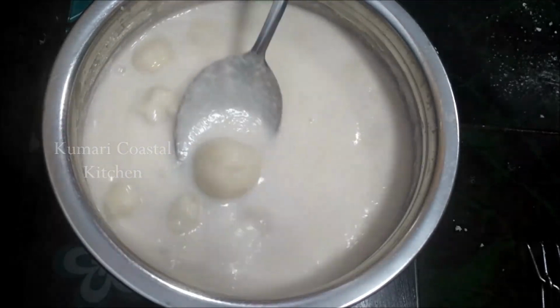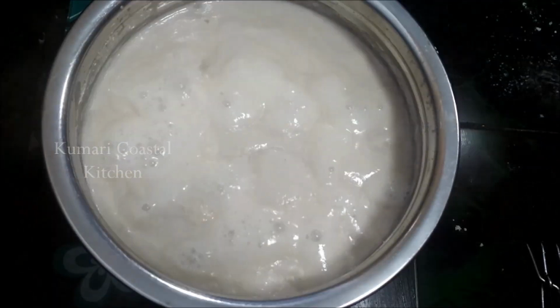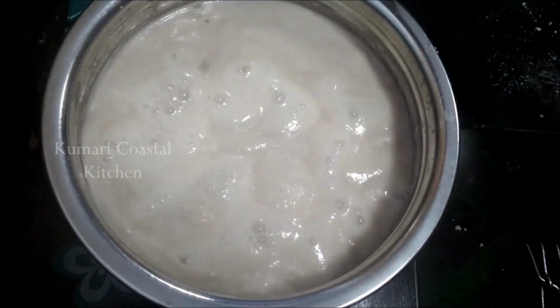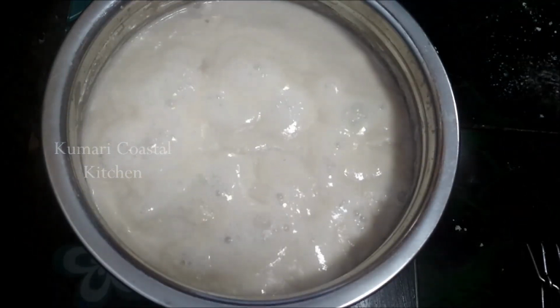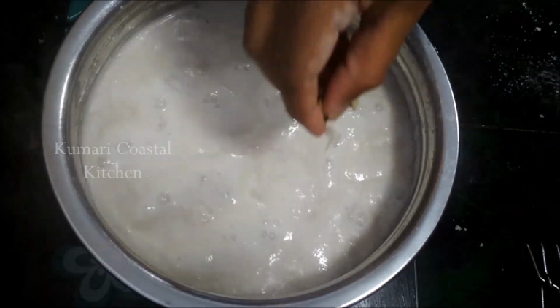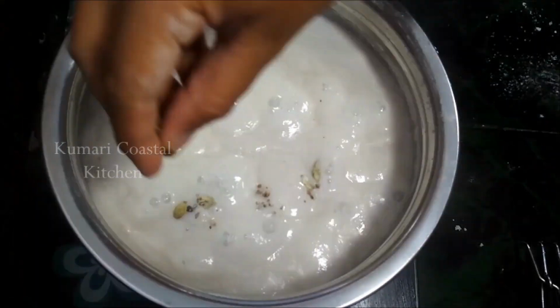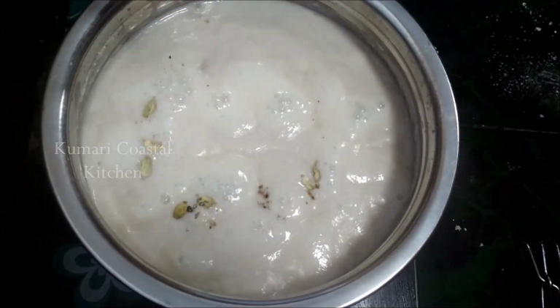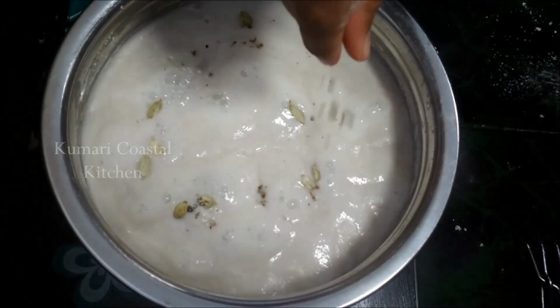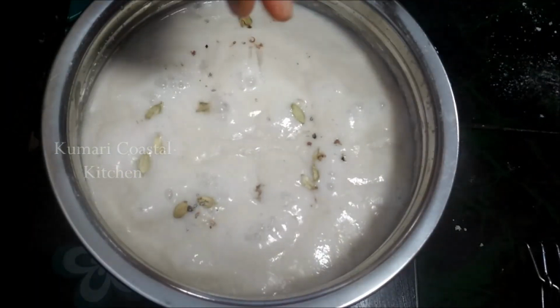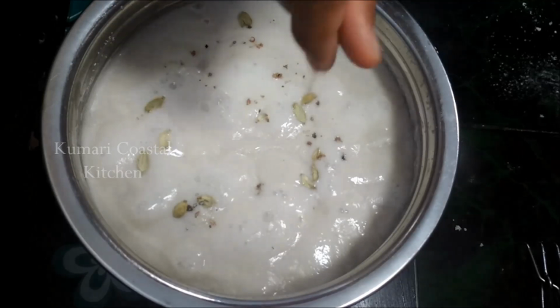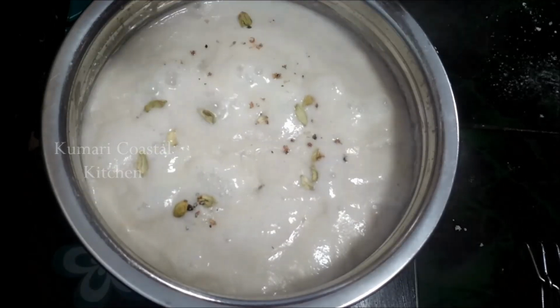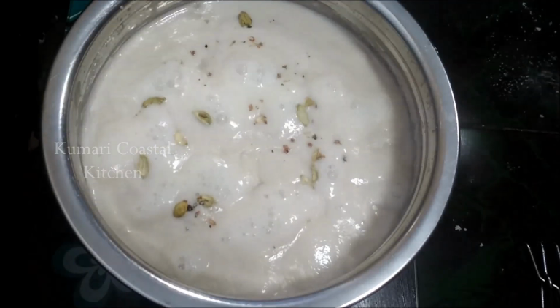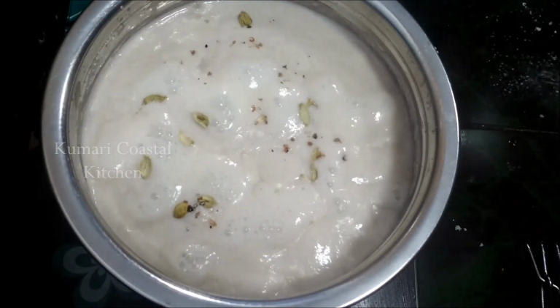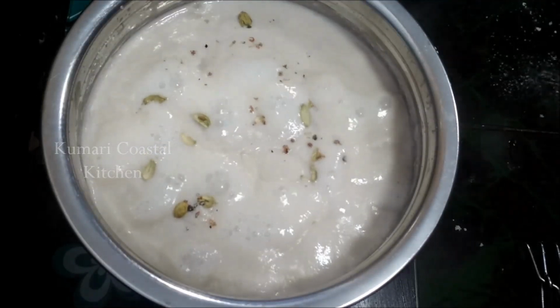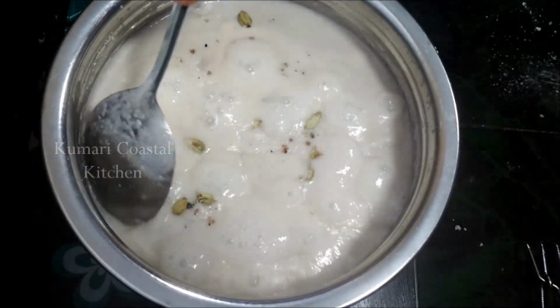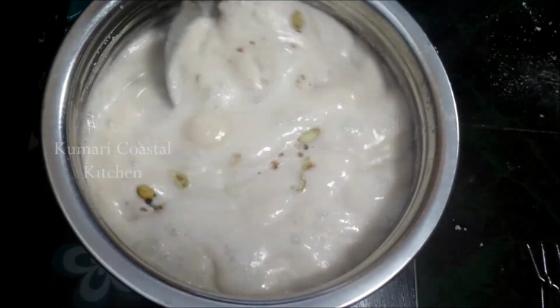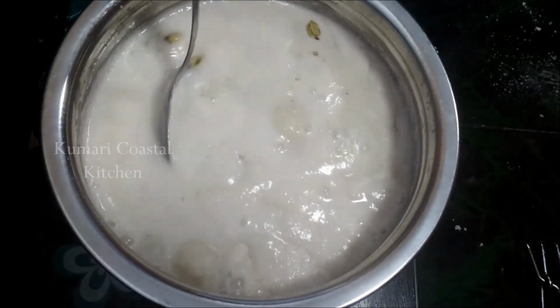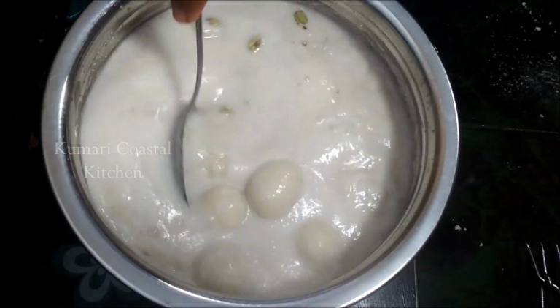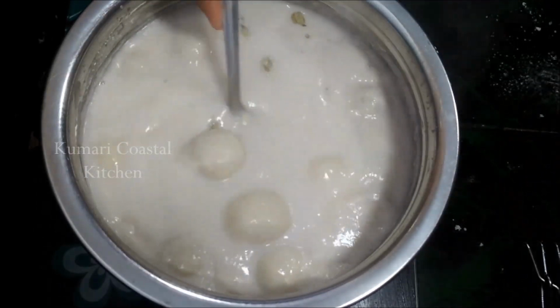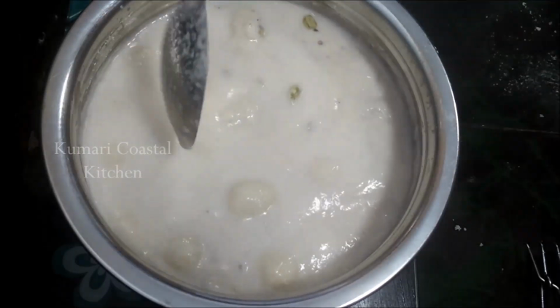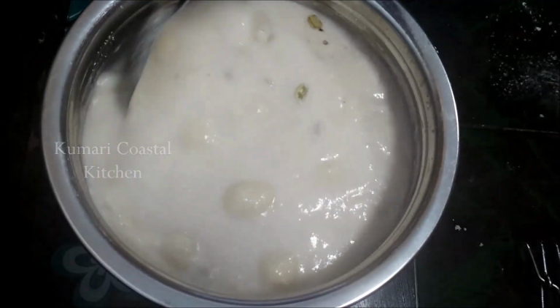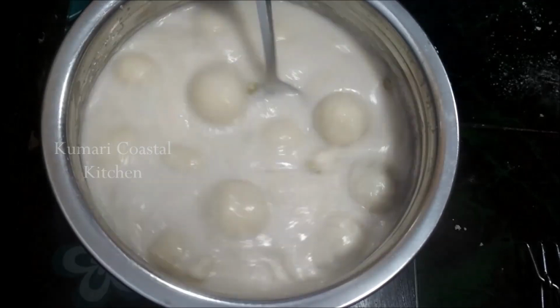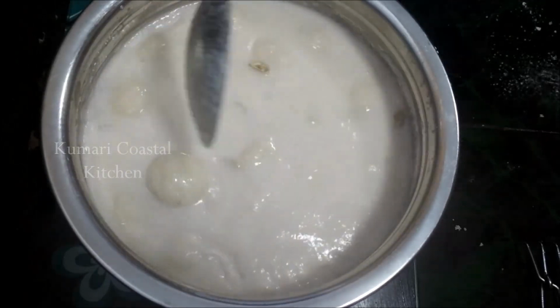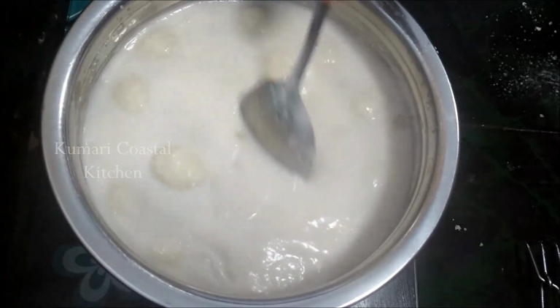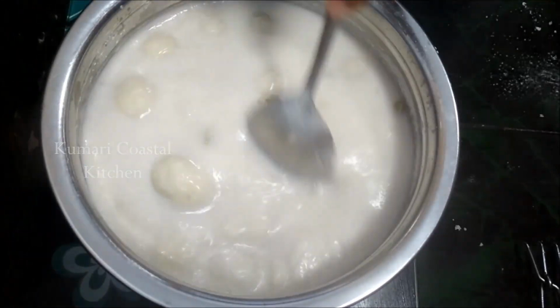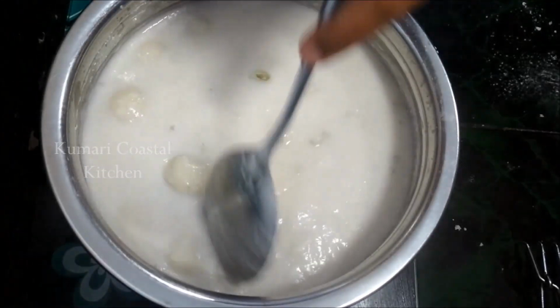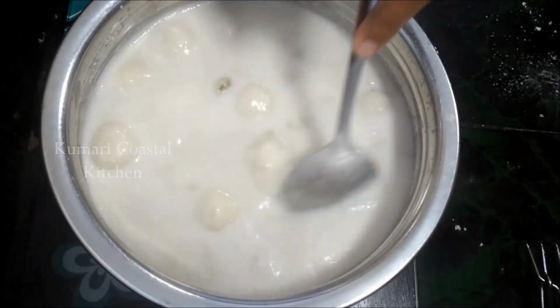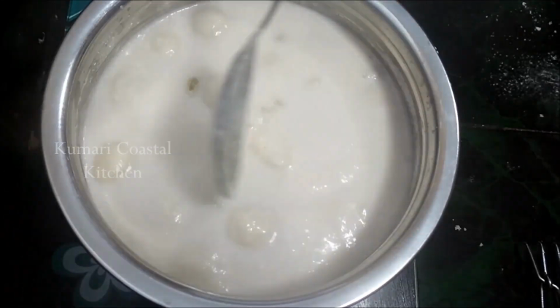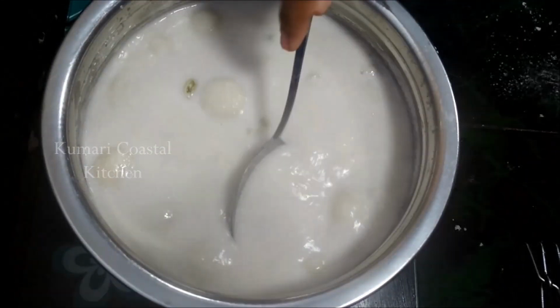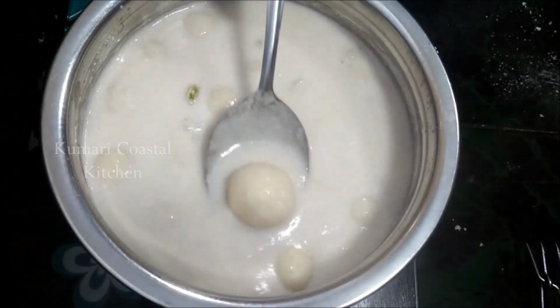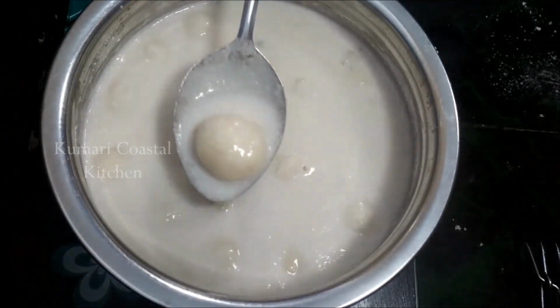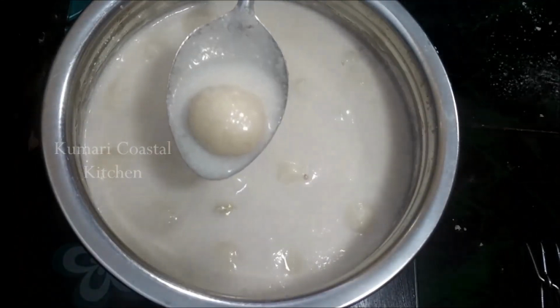I am going to make a good taste of the rice. Let's make a little of the rice. The rice is so good.